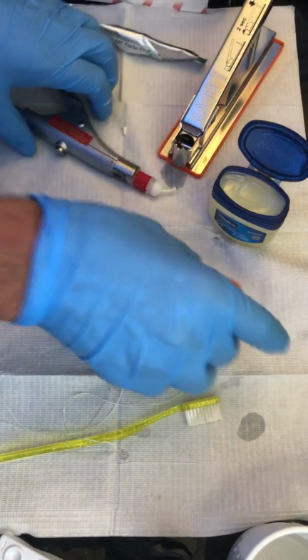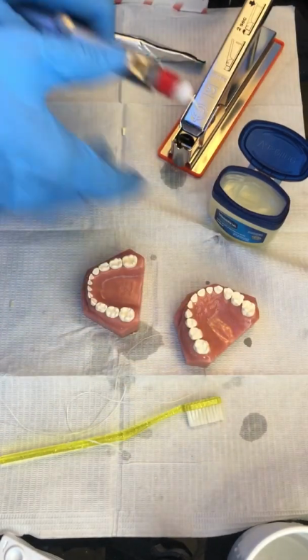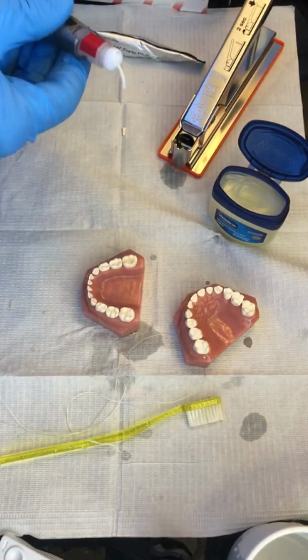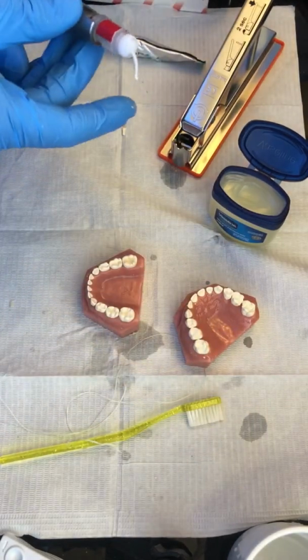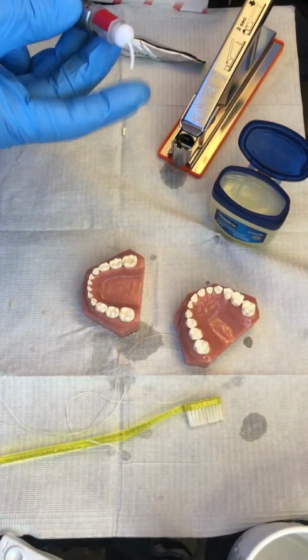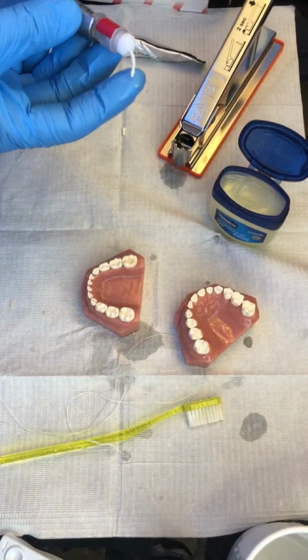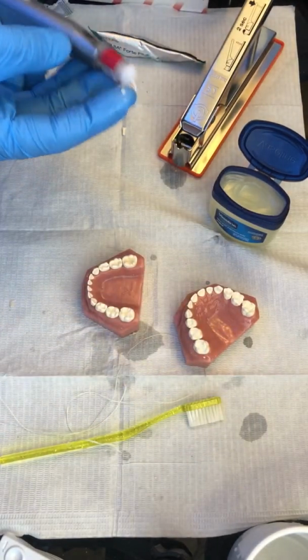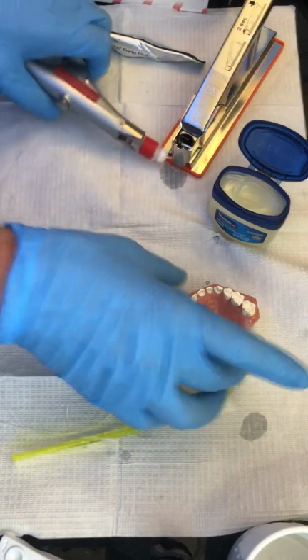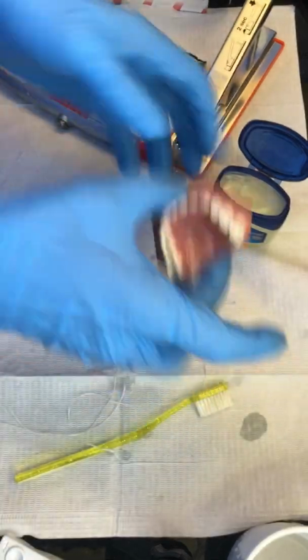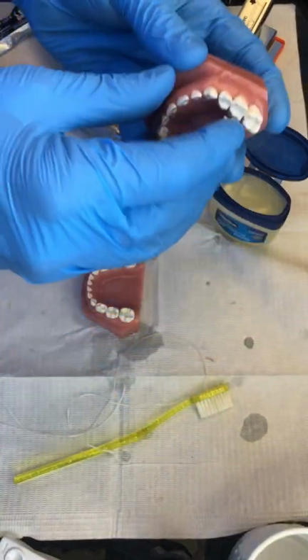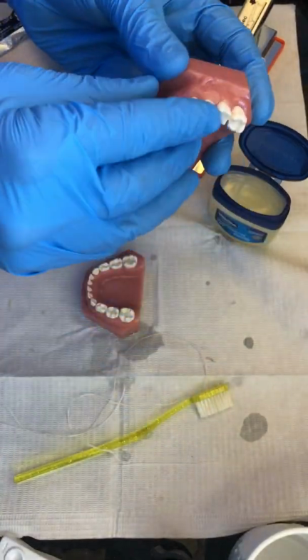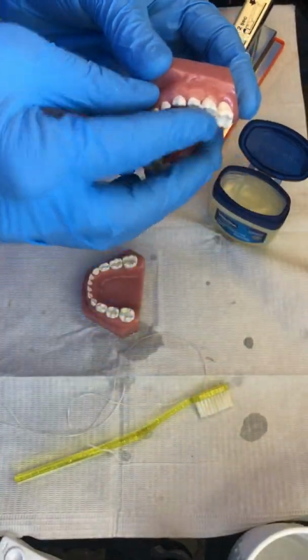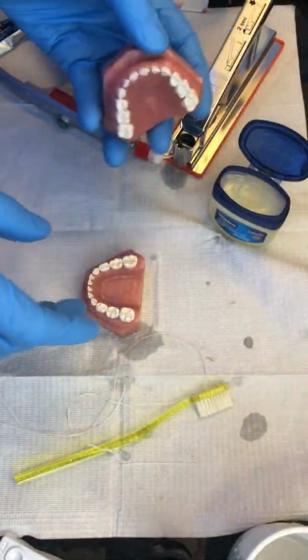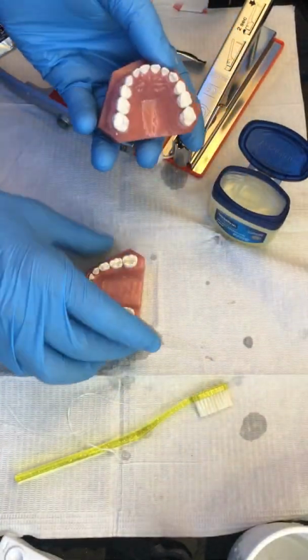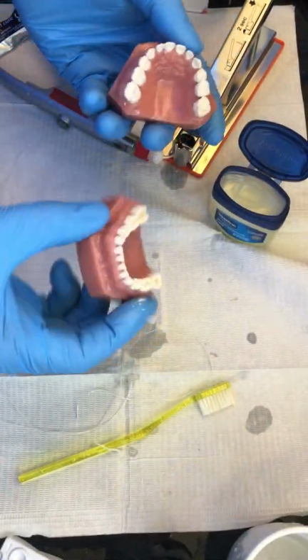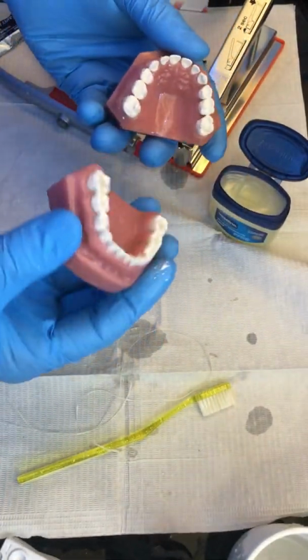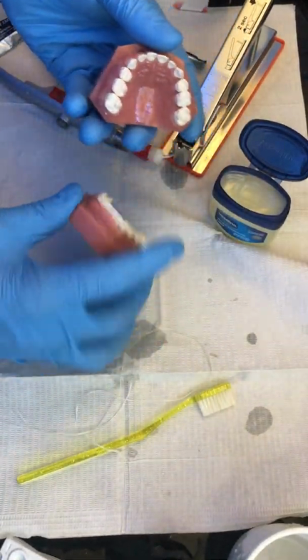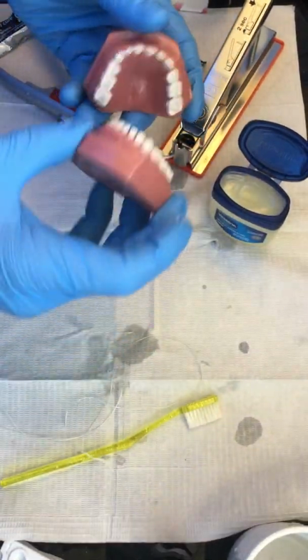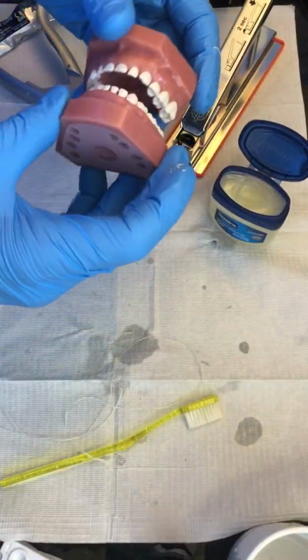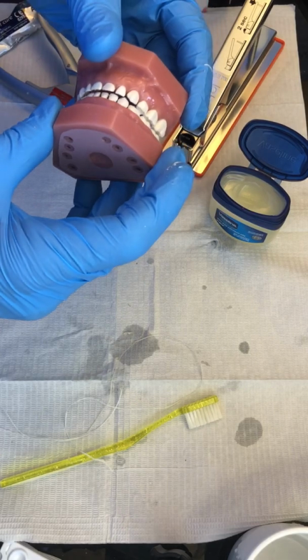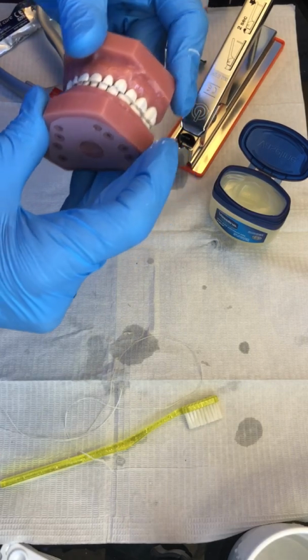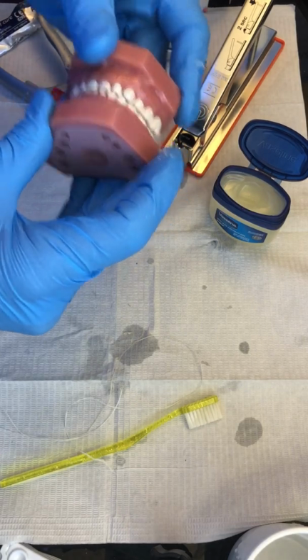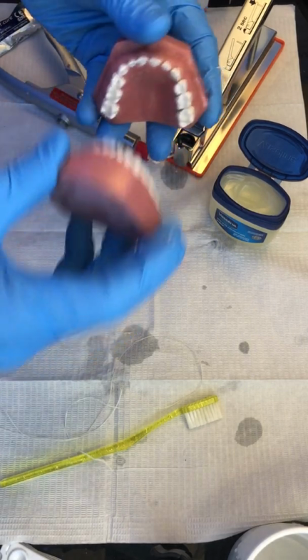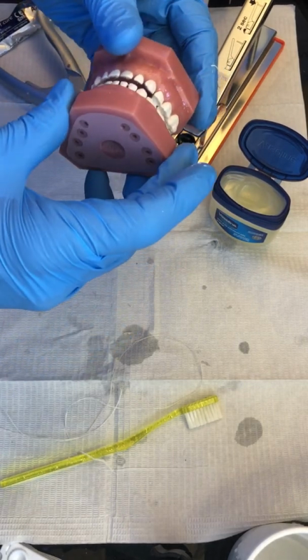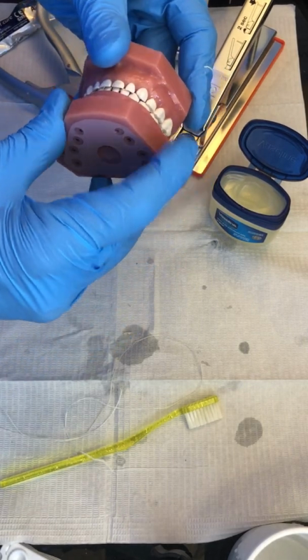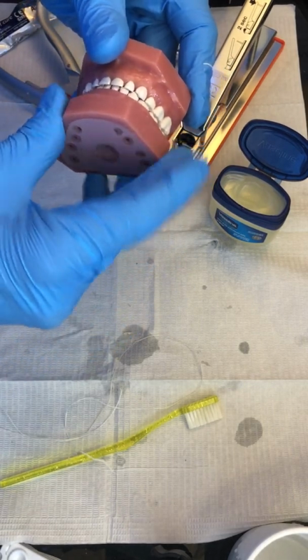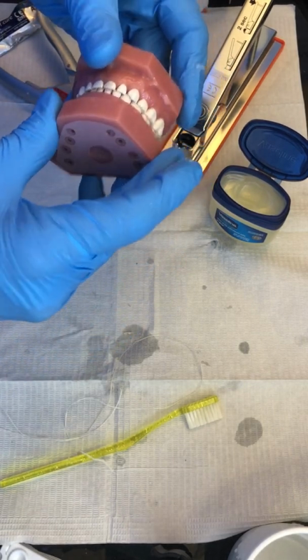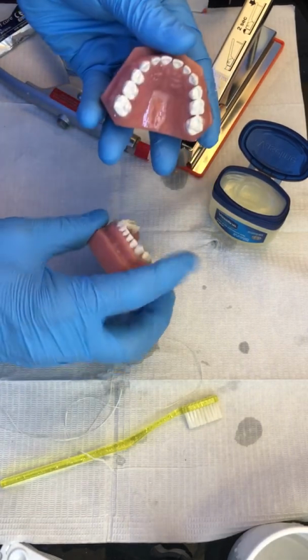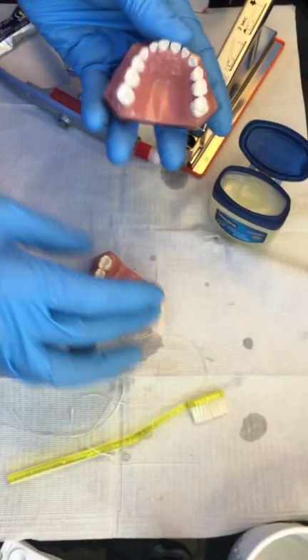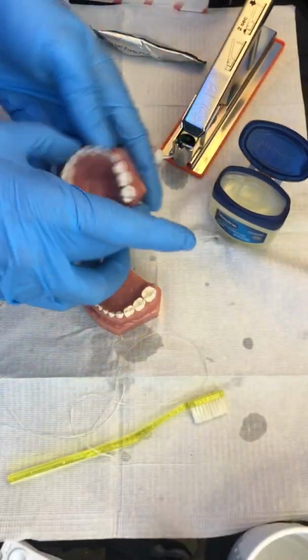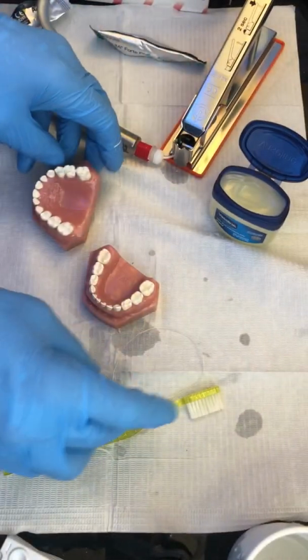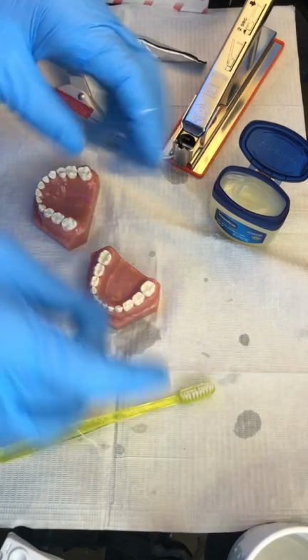Adding a little bit more material and continuing to push on. Now we're going to have the patient articulate and grind around a little, then we're going to floss.